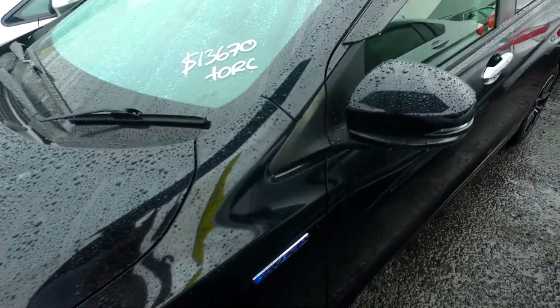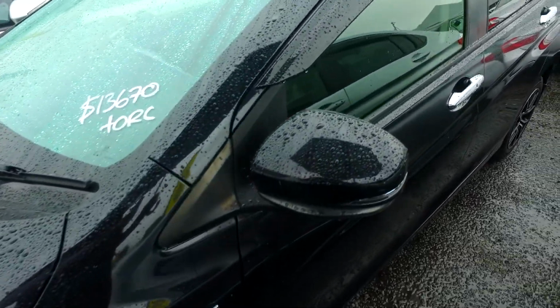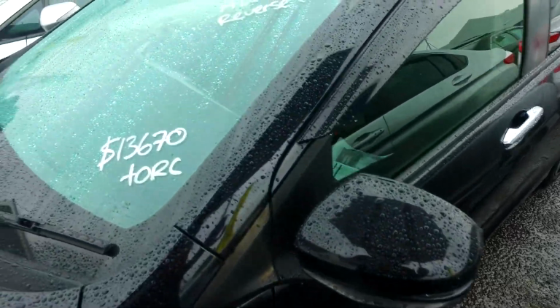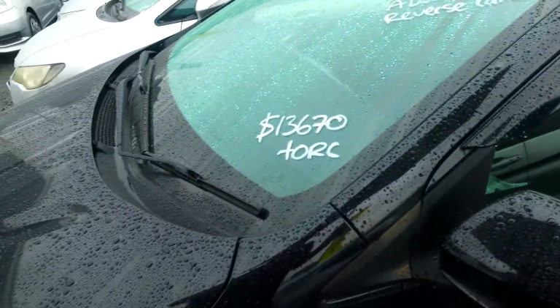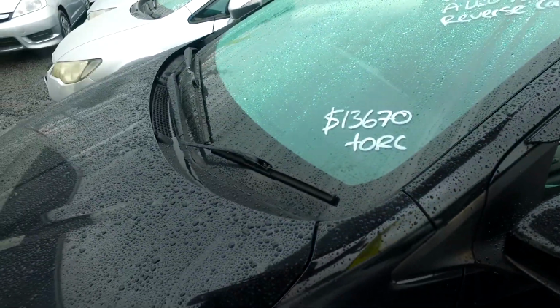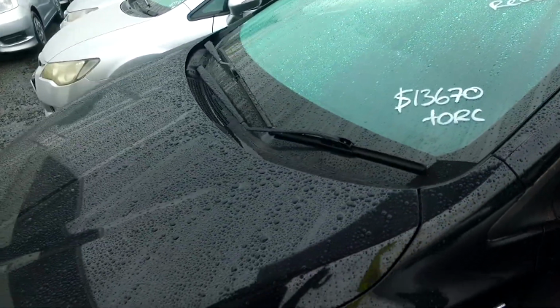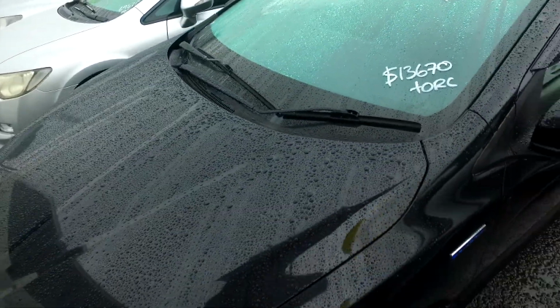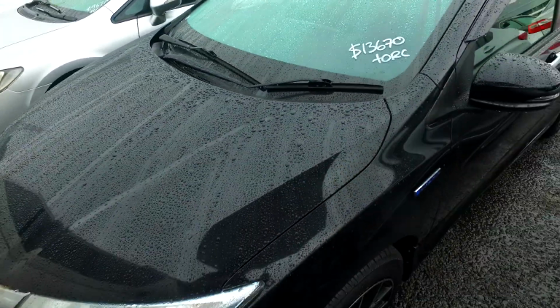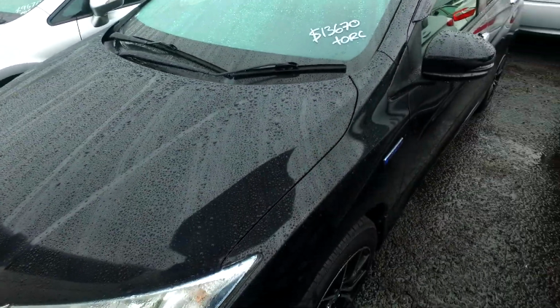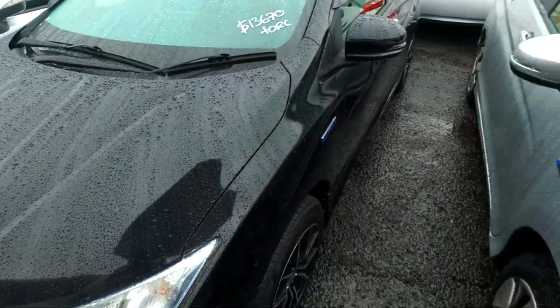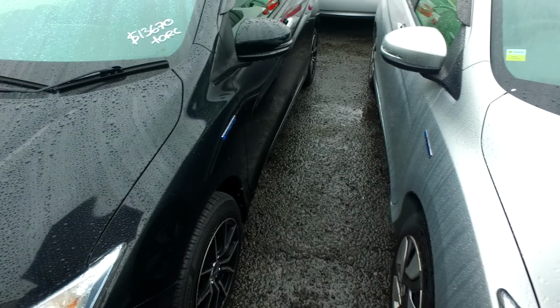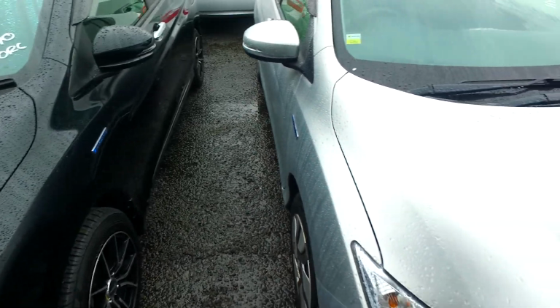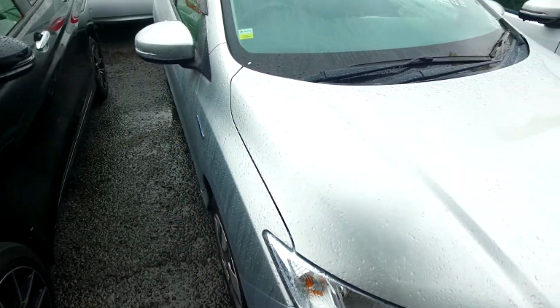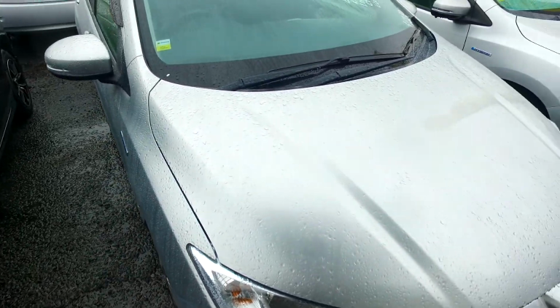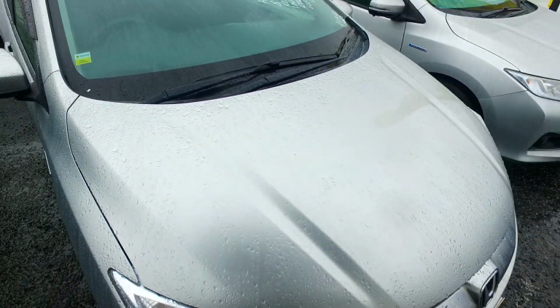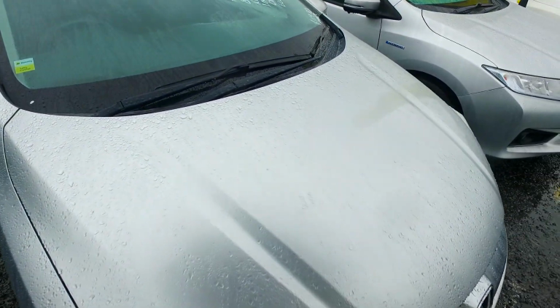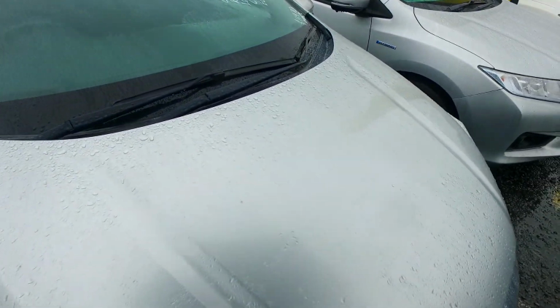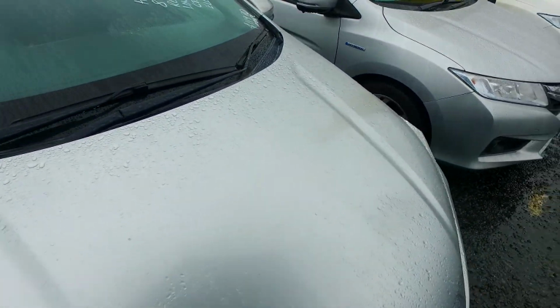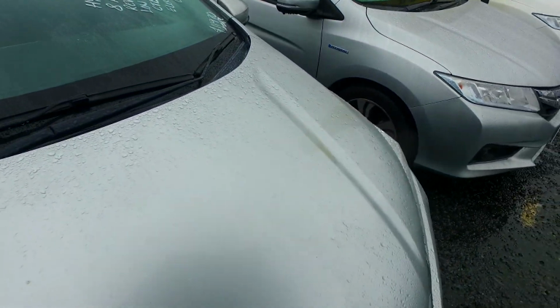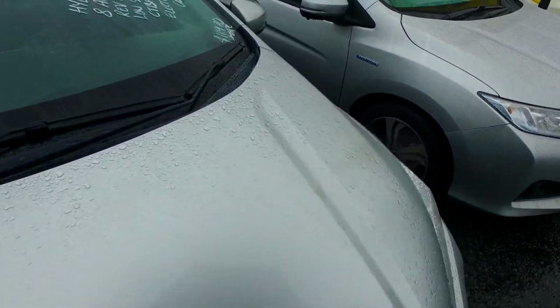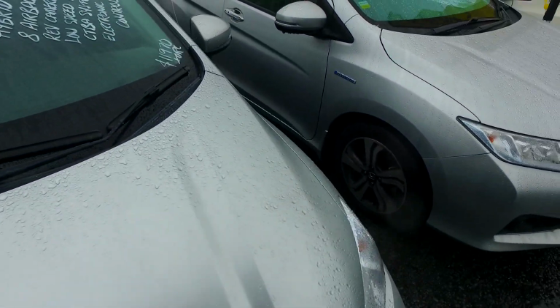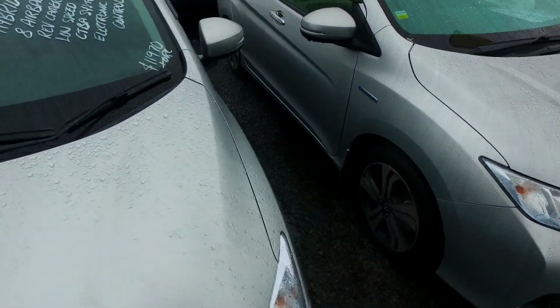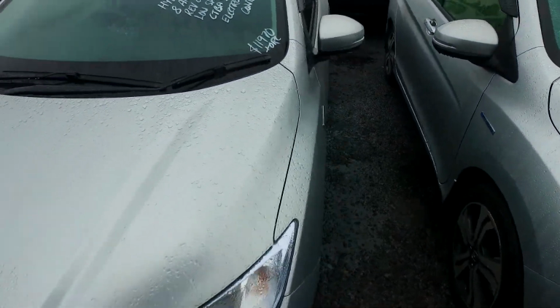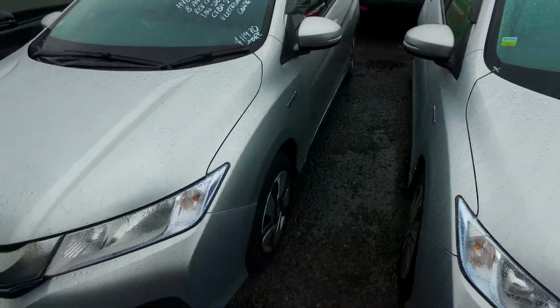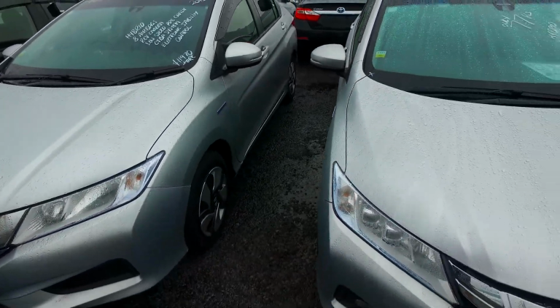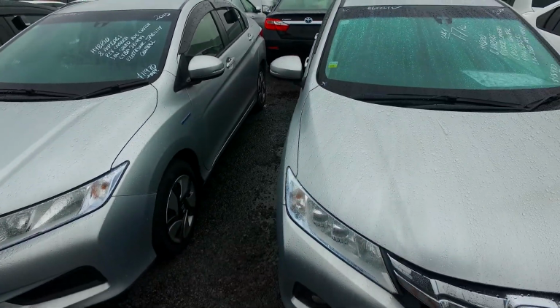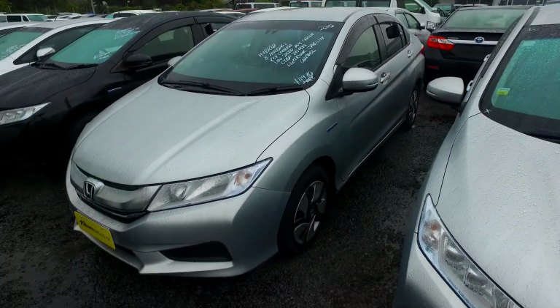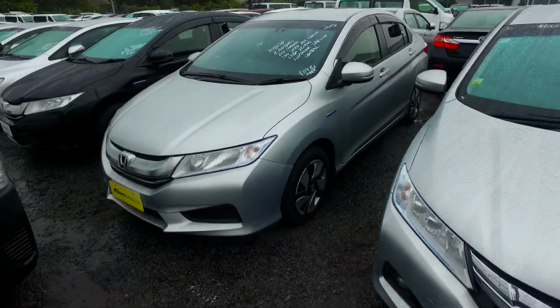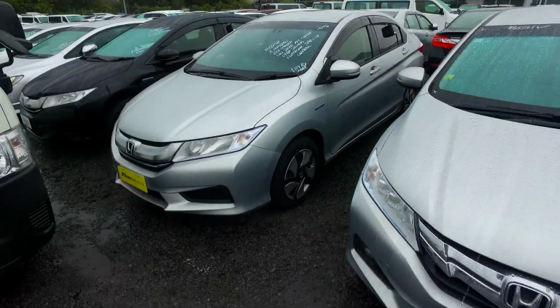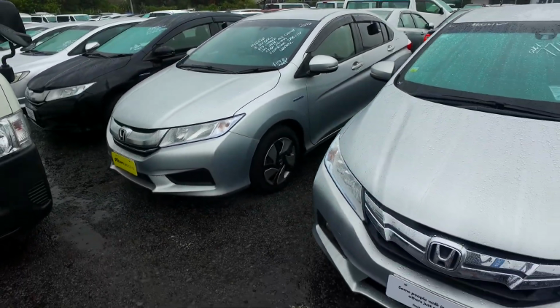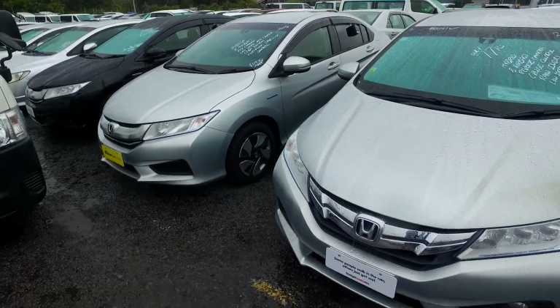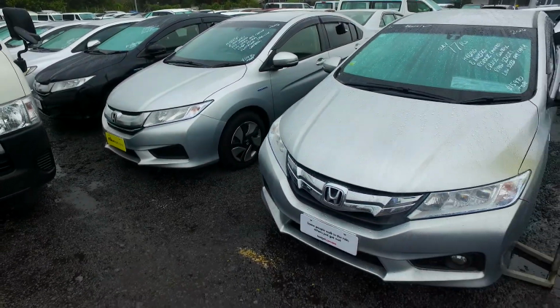The price on this car is $13,600 plus on-road costs, making it $14,065 as the drive-away price. Now with your offer of $11,000, there are some other options here that are close to your $11,000. One is marked at $12,000 plus on-road costs.